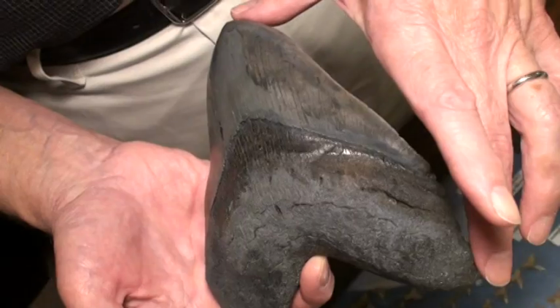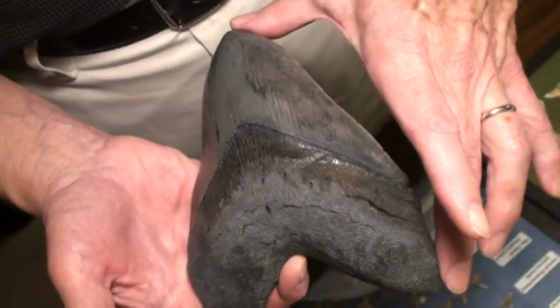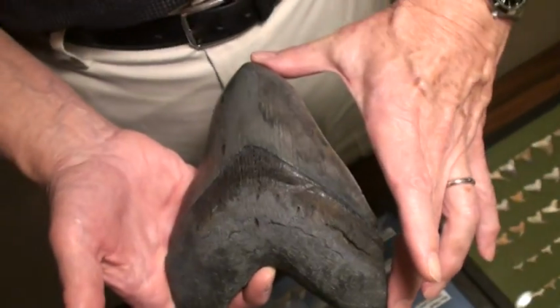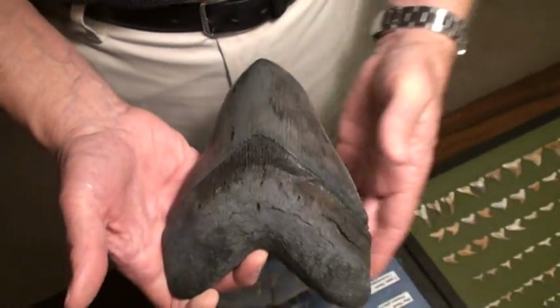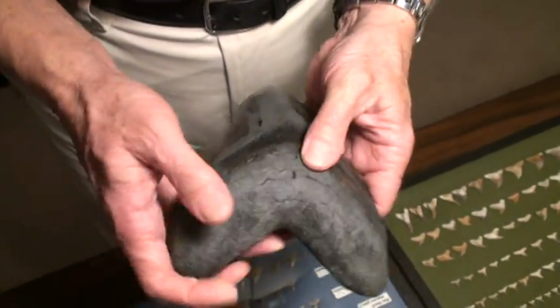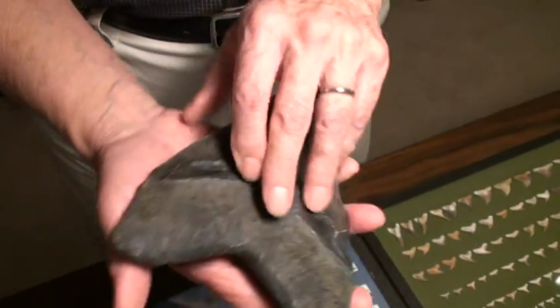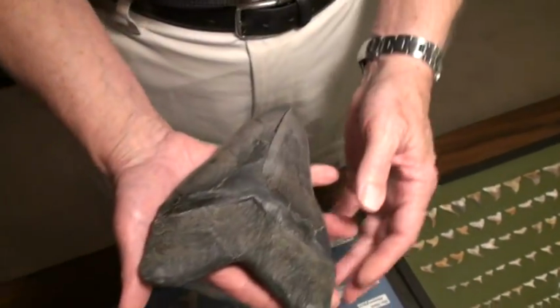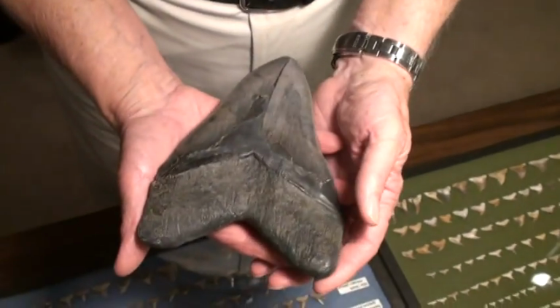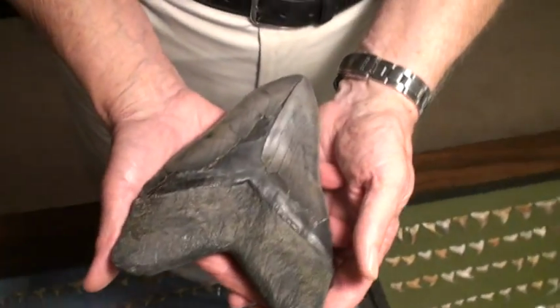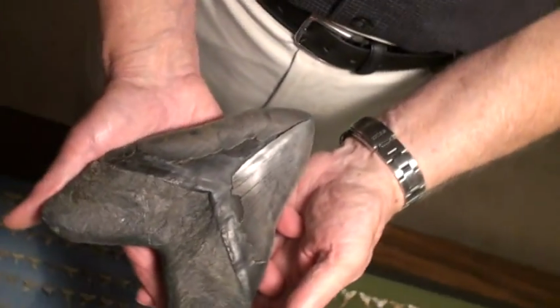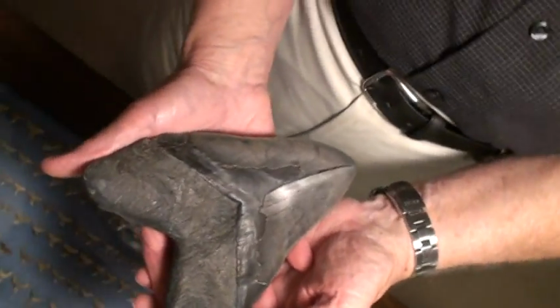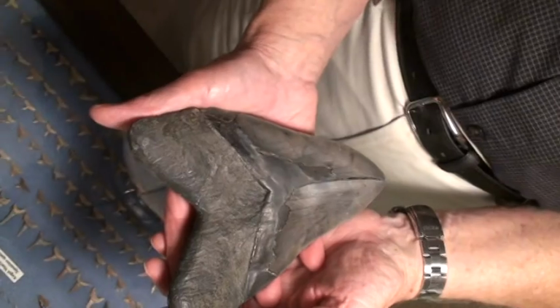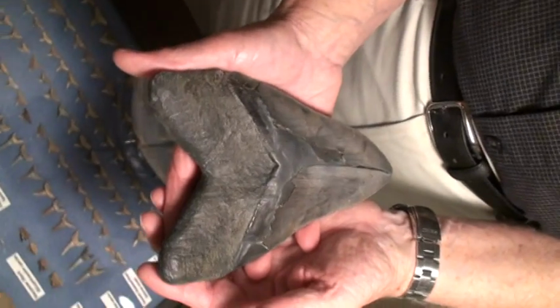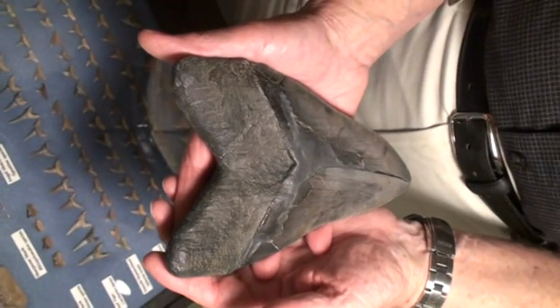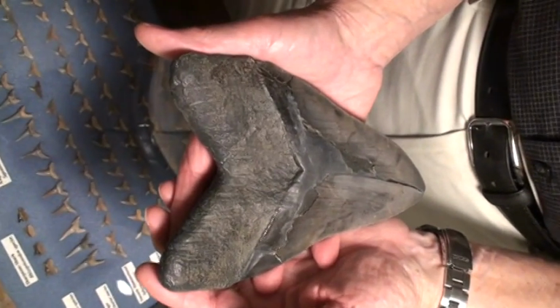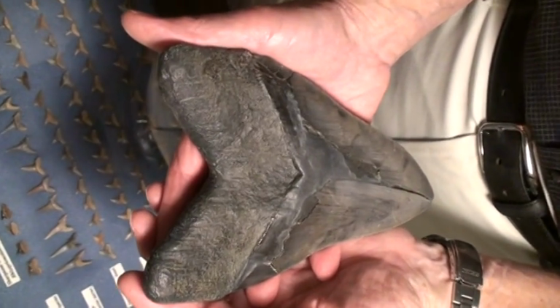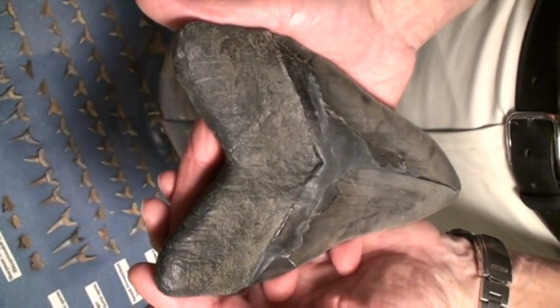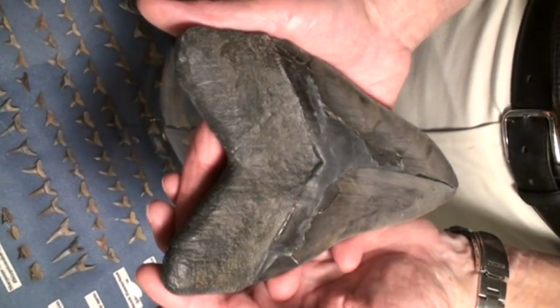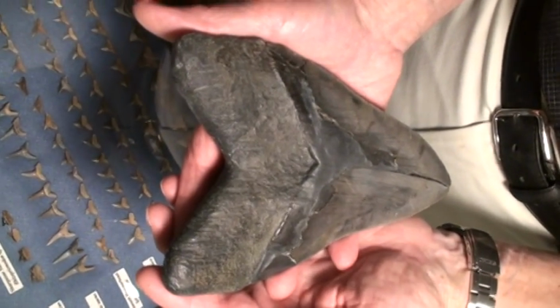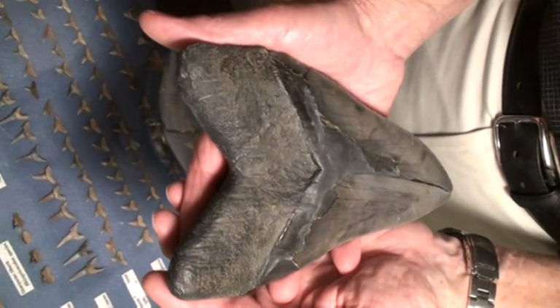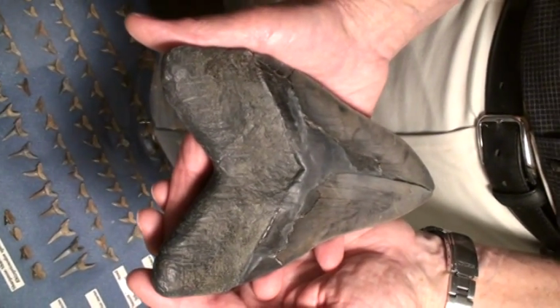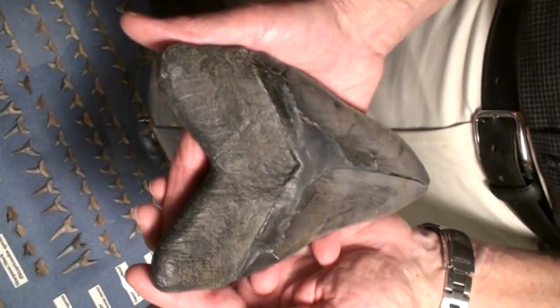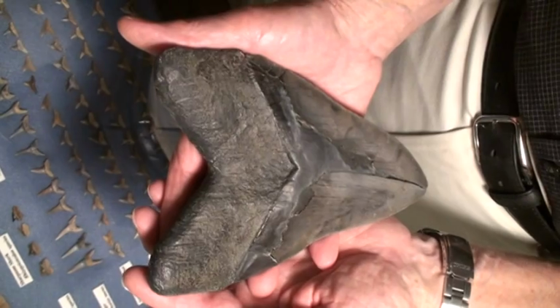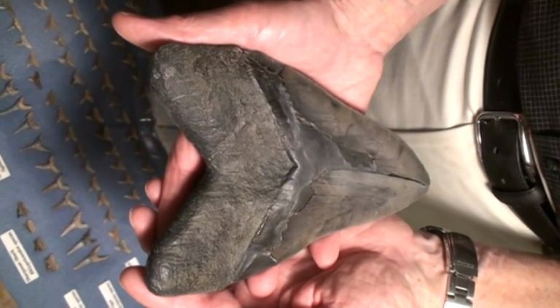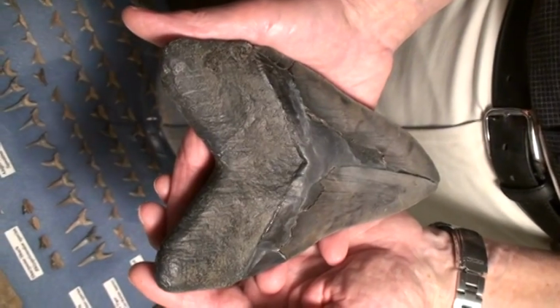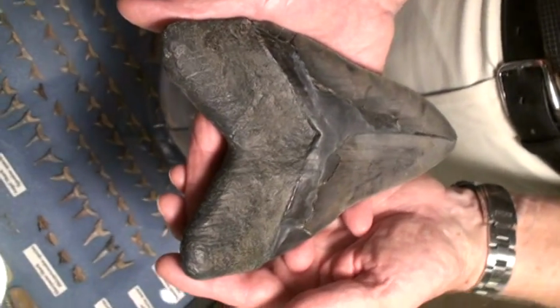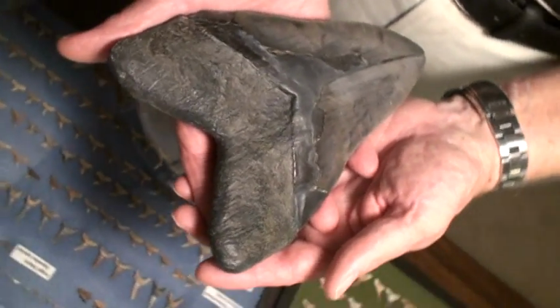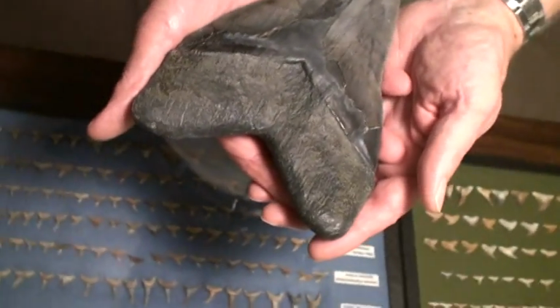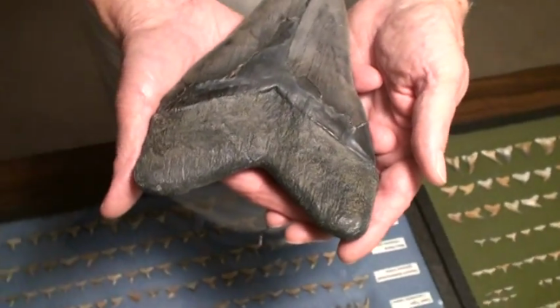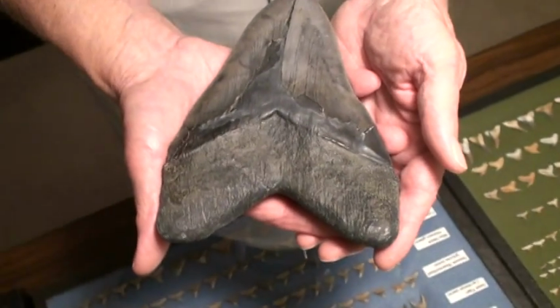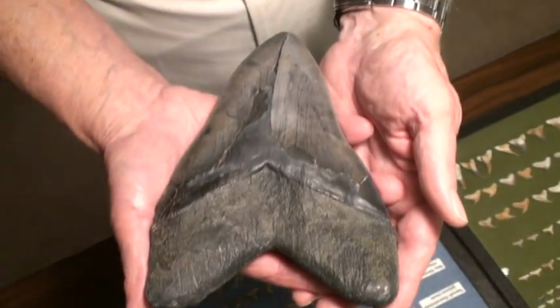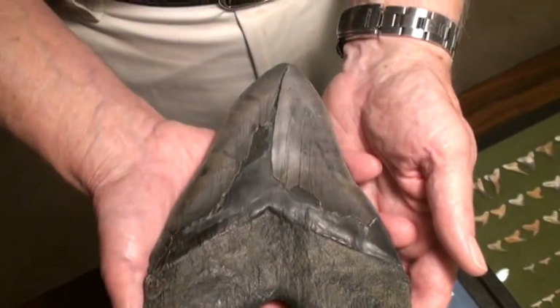And may we see the flip side of that? And this particular tooth was found in the Carolinas? Yes, in Morgan River, South Carolina. And is this a Vito Bertucci find? Yes. It's a beautiful specimen.